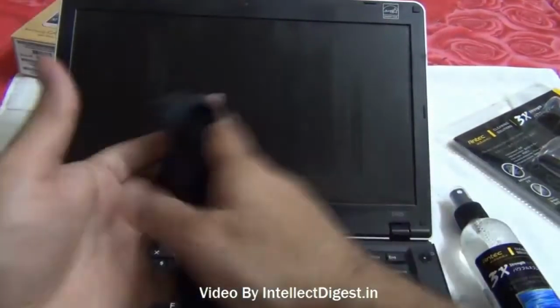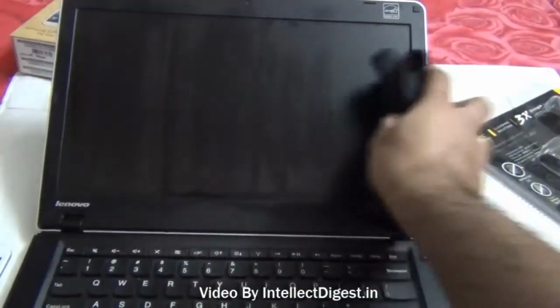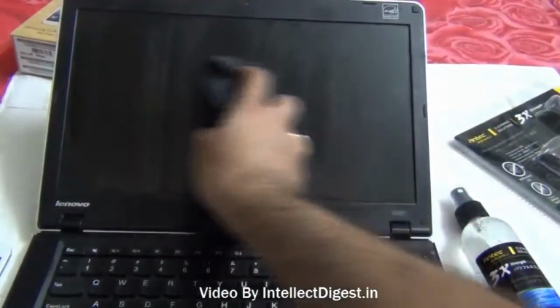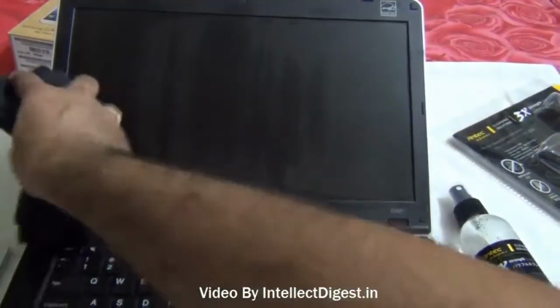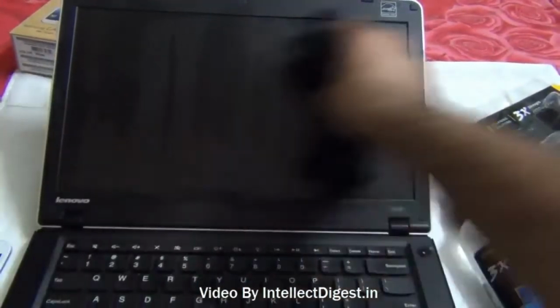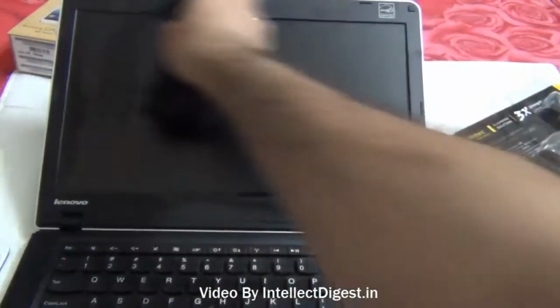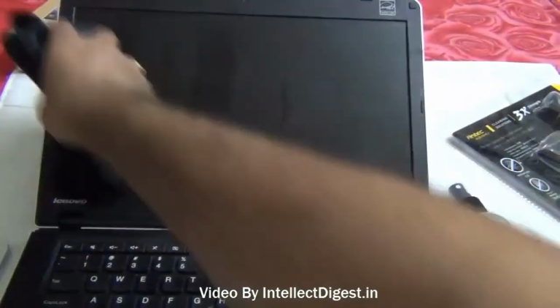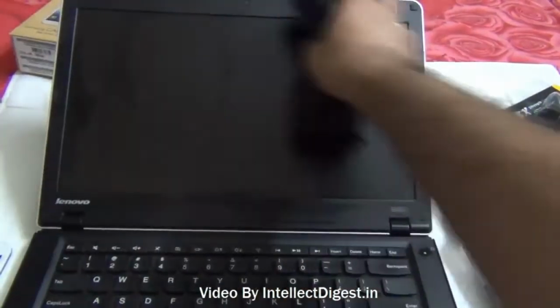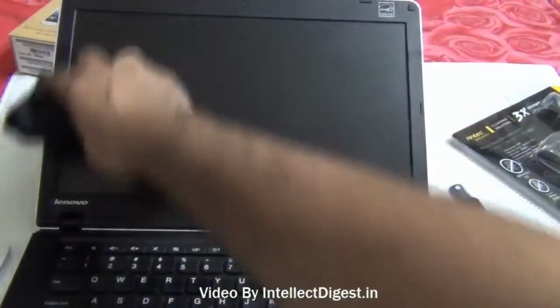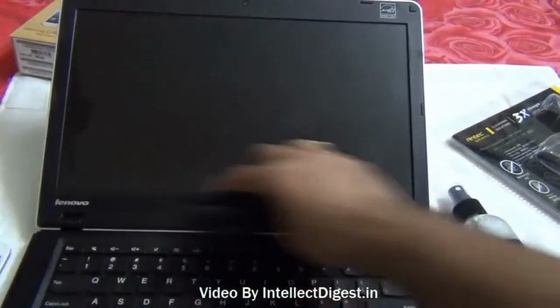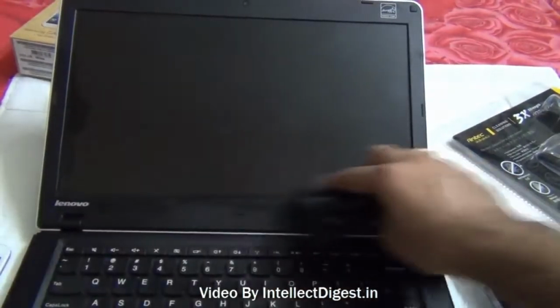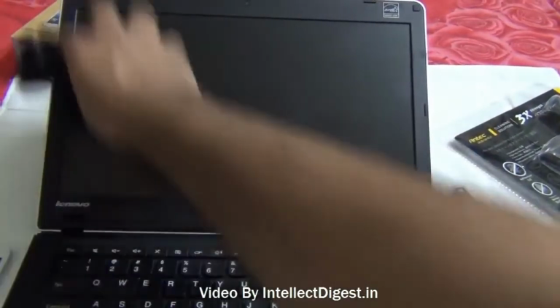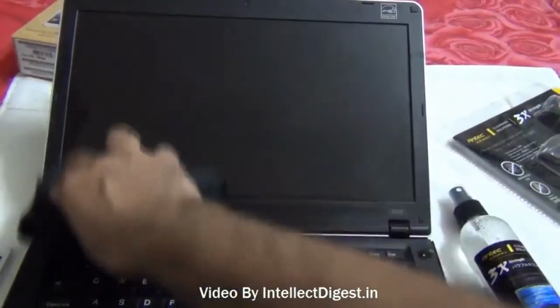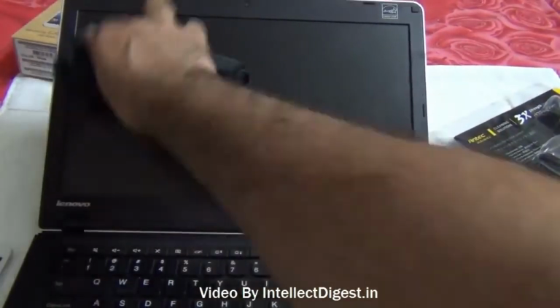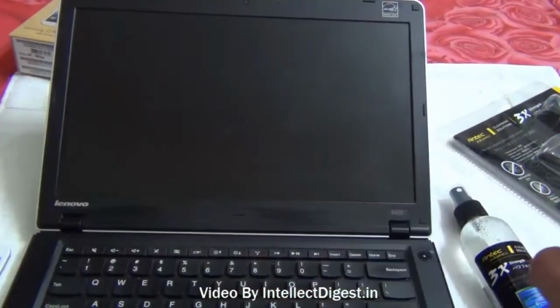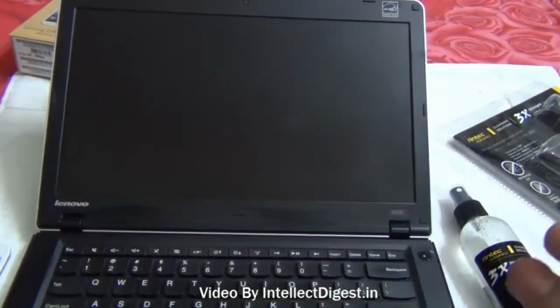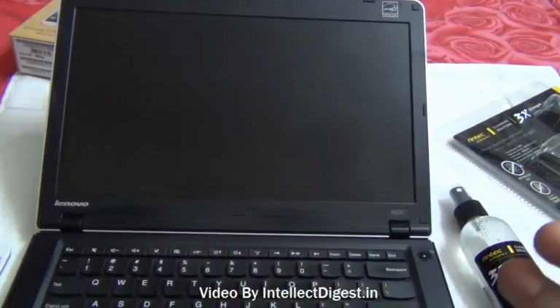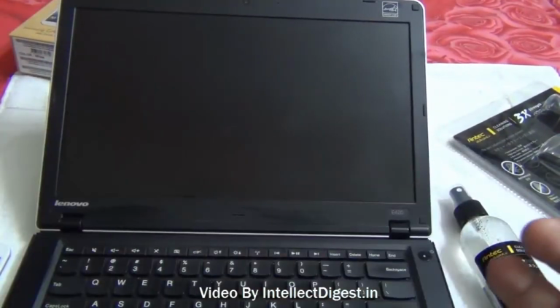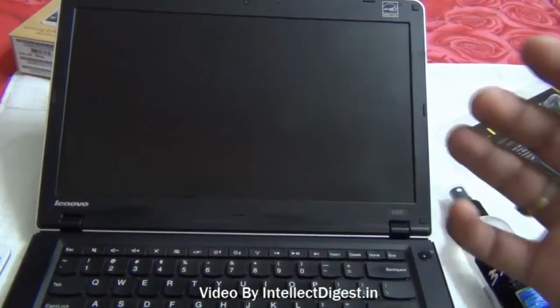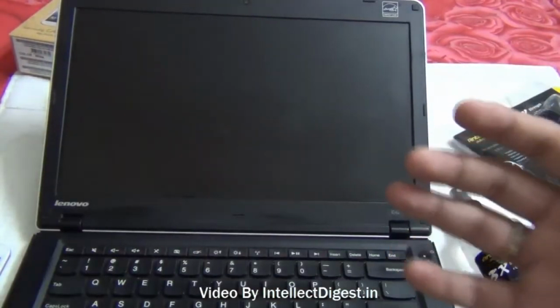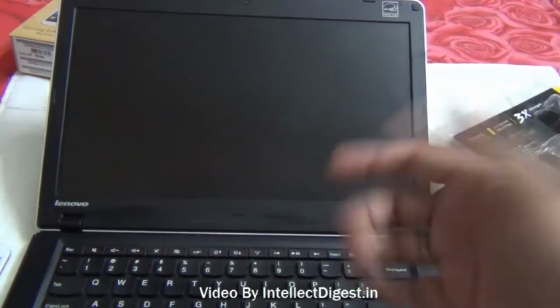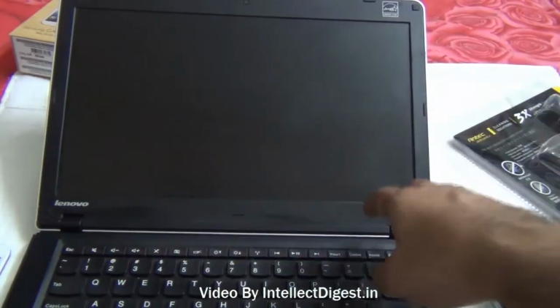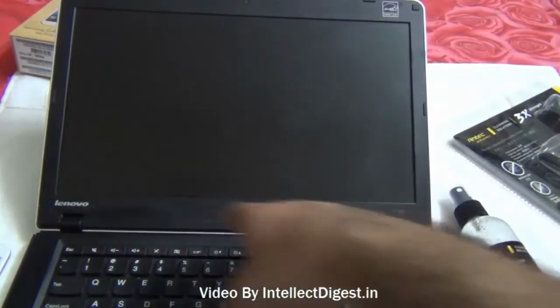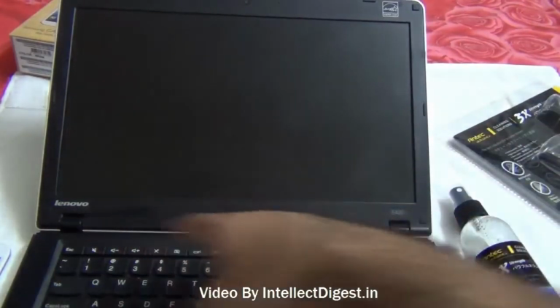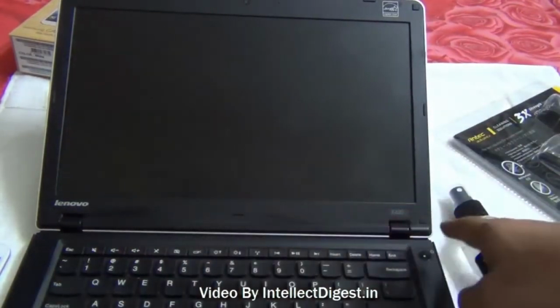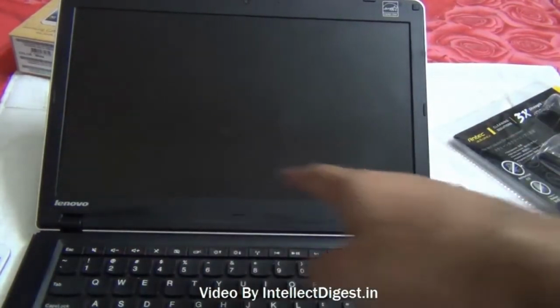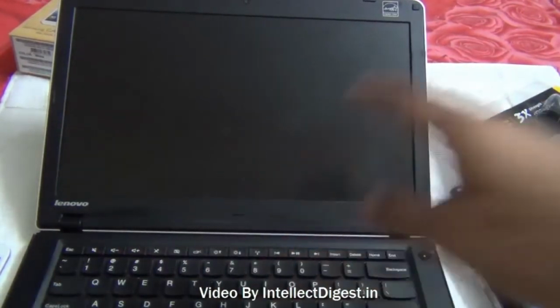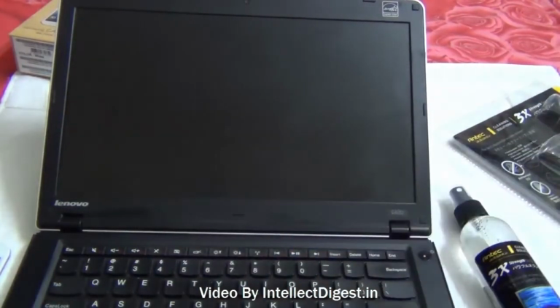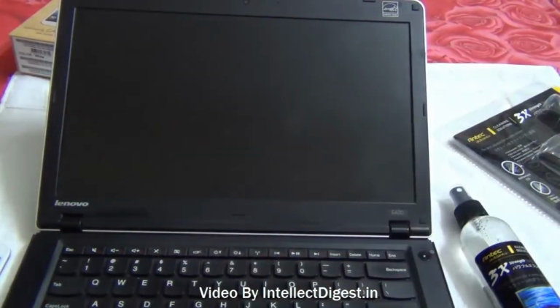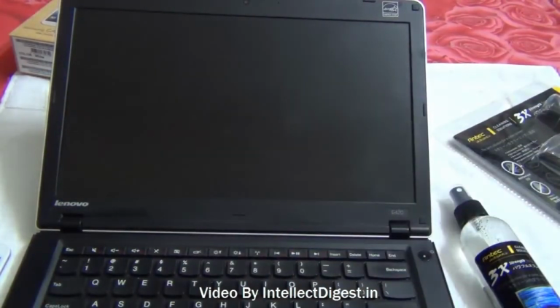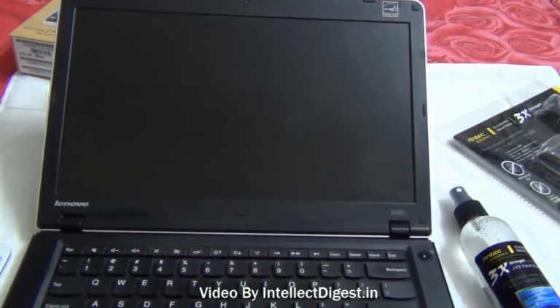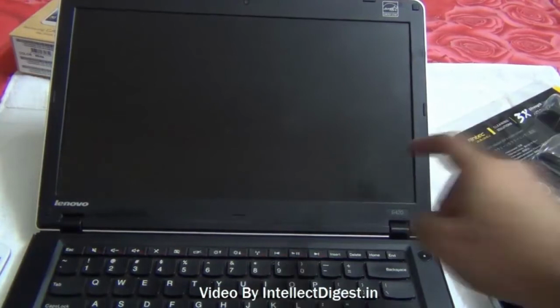In a few strokes you will find the screen getting totally clean and dry as well. This solution evaporates very easily so it will not stick for long and will evaporate very soon, especially under good ventilation conditions.